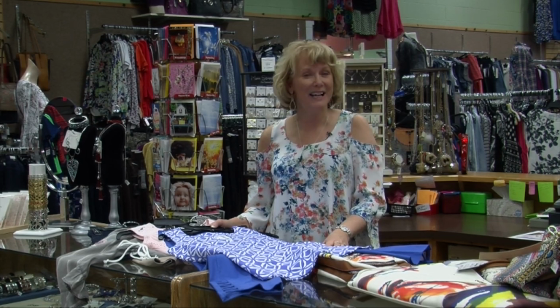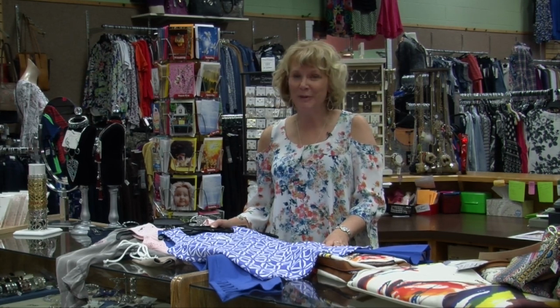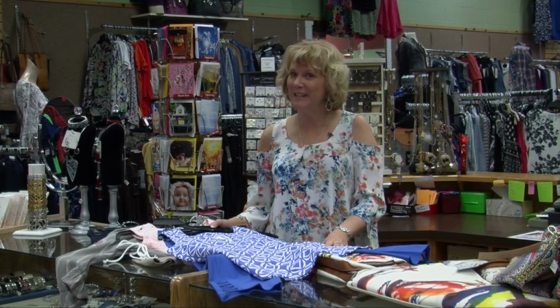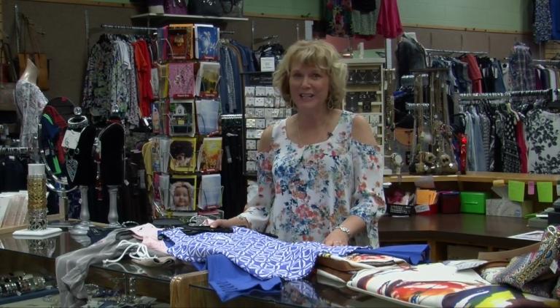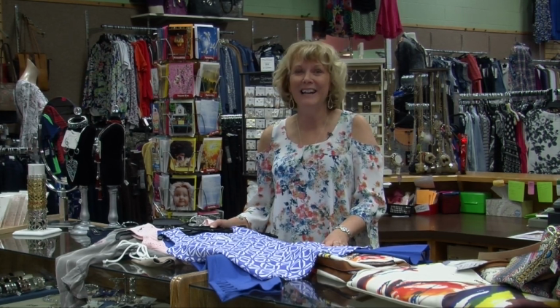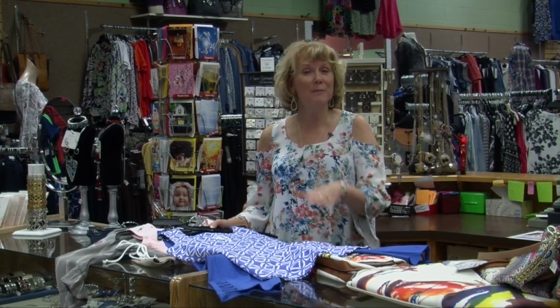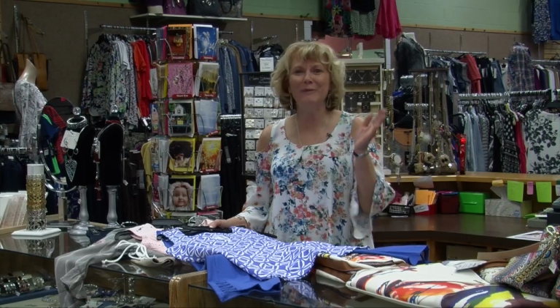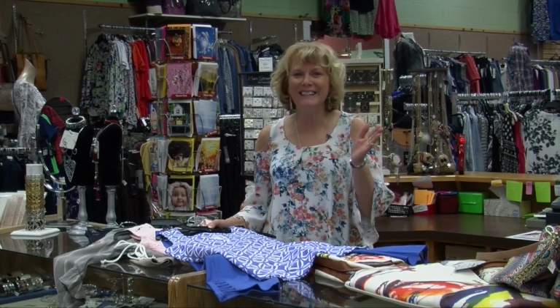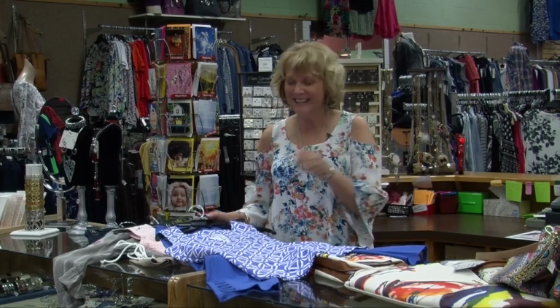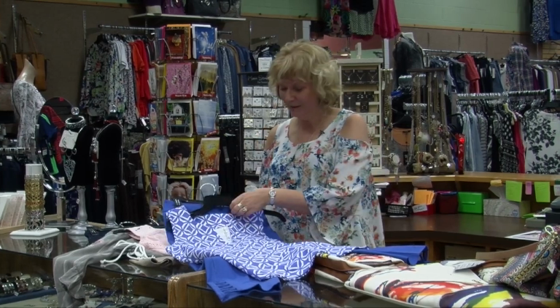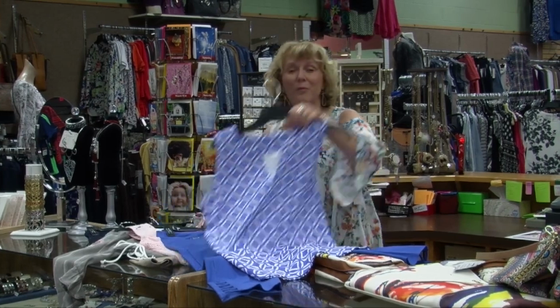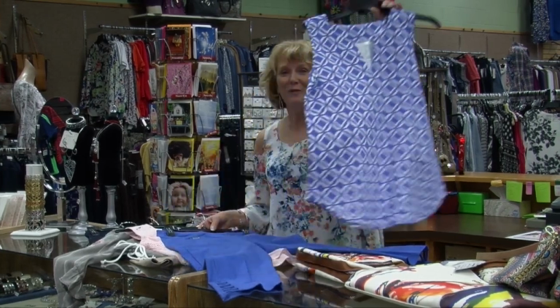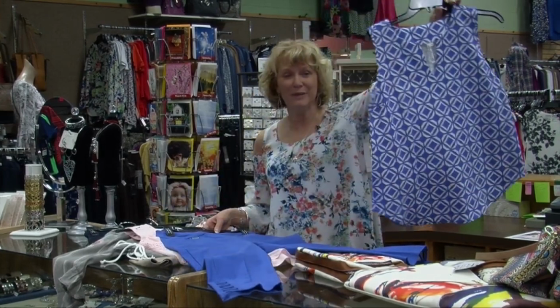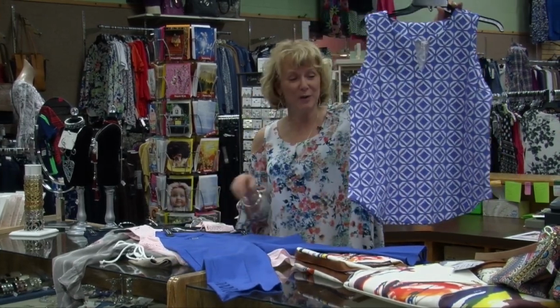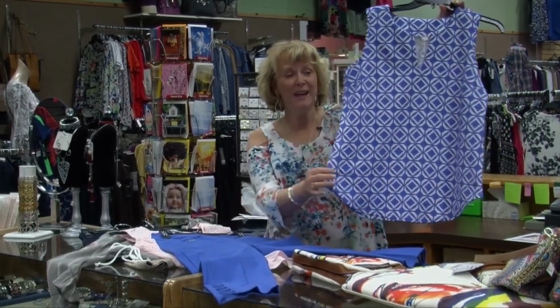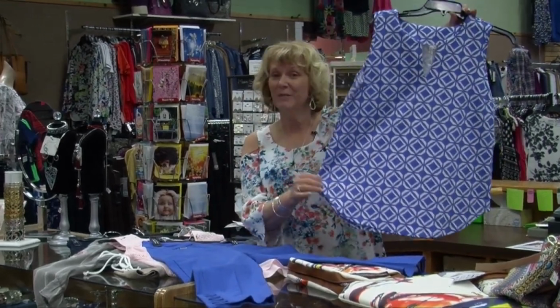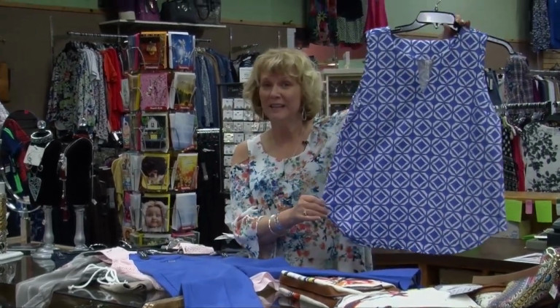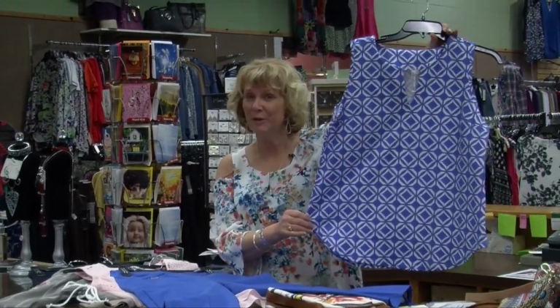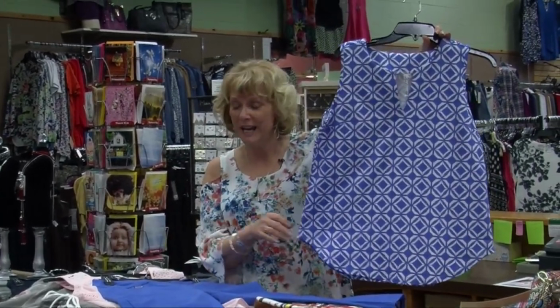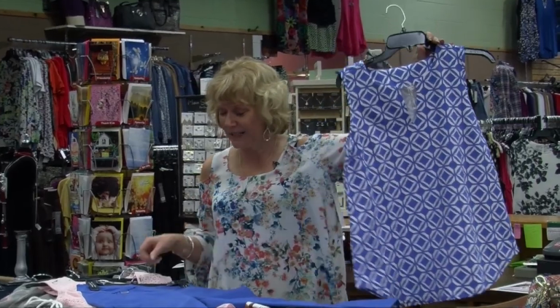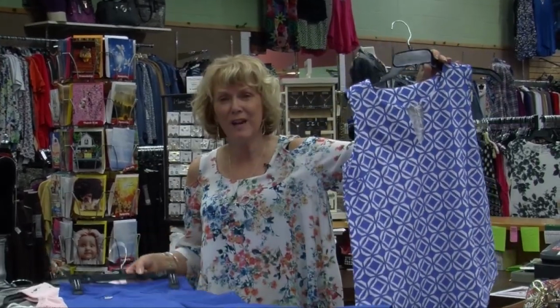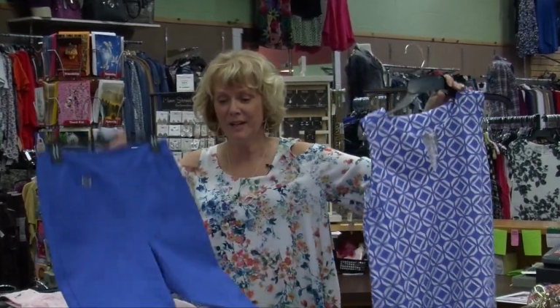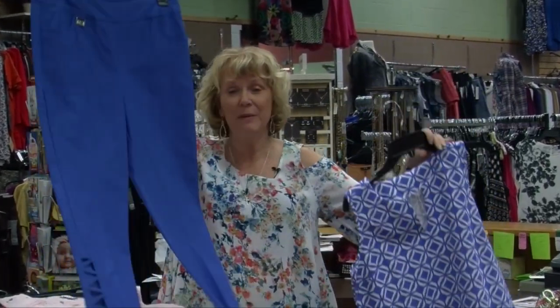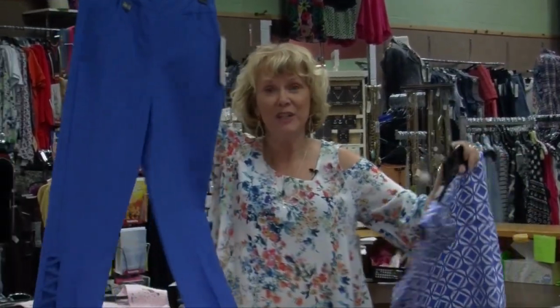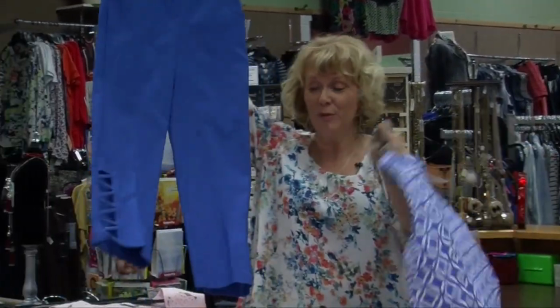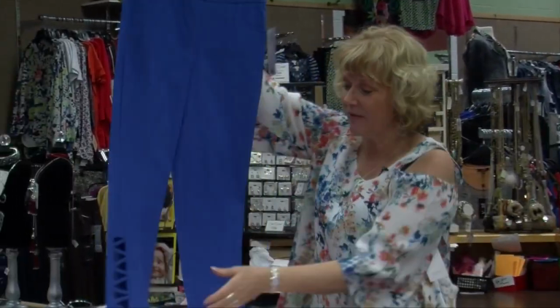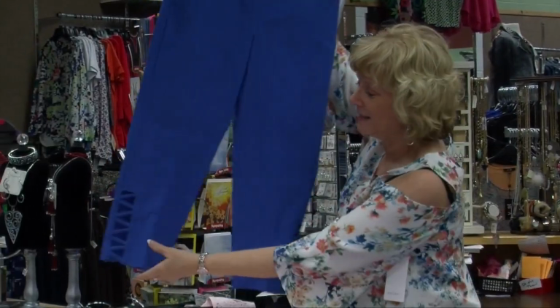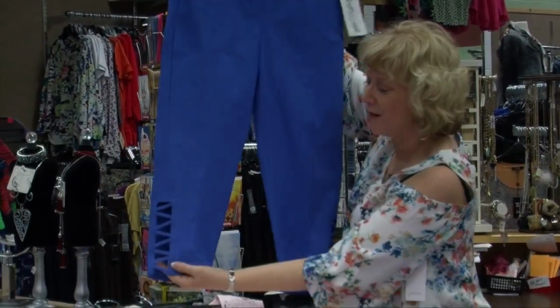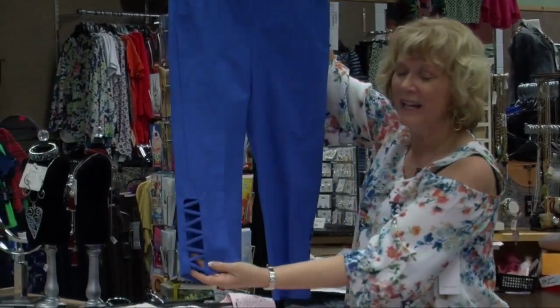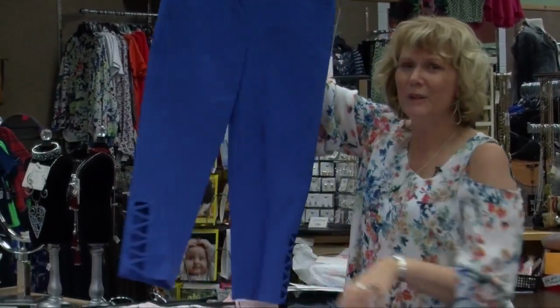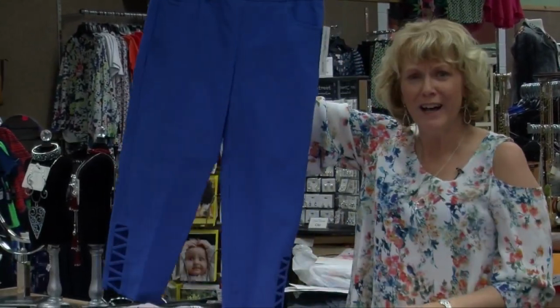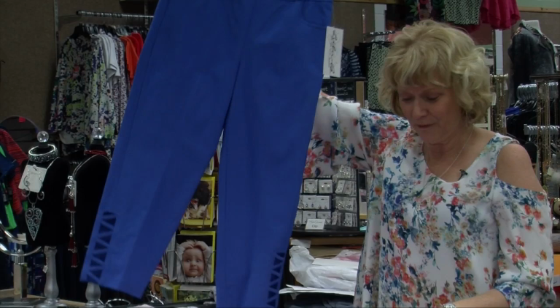A lot of people are taking vacations, a lot of people just want to see the sun. We have wonderful things for spring. We like this beautiful tank and the soft fabric, the matching capri that has the cutouts — just really fun and different.